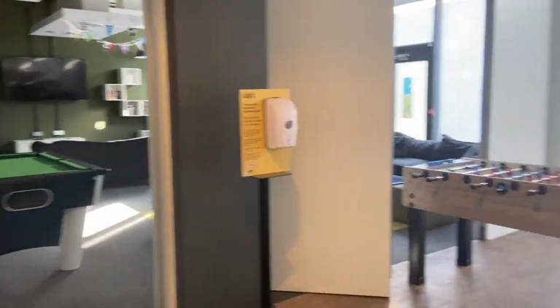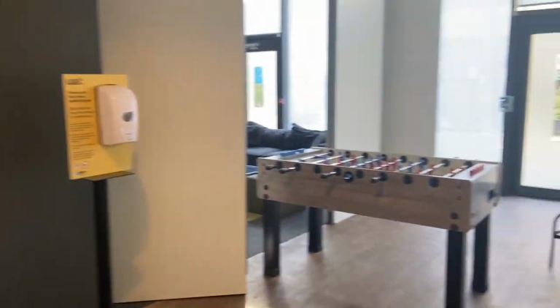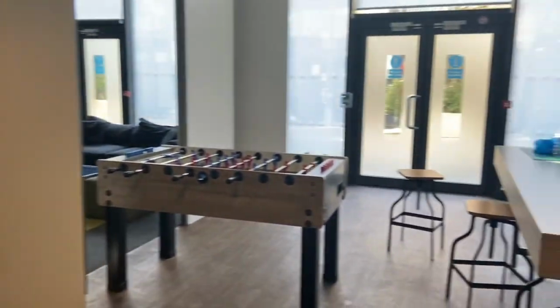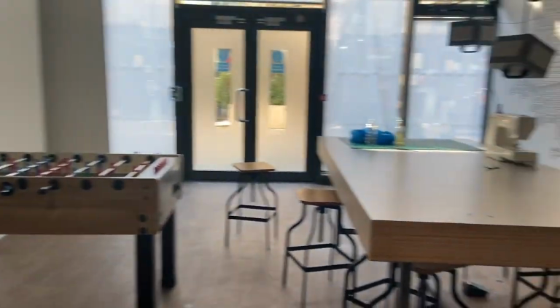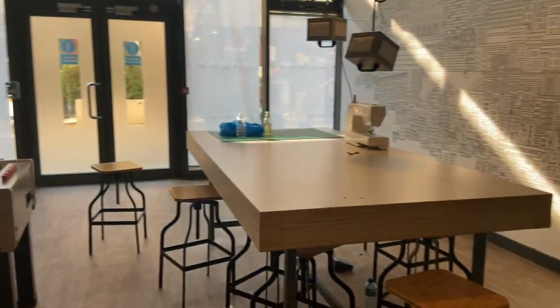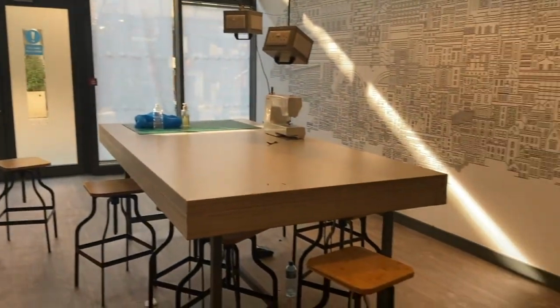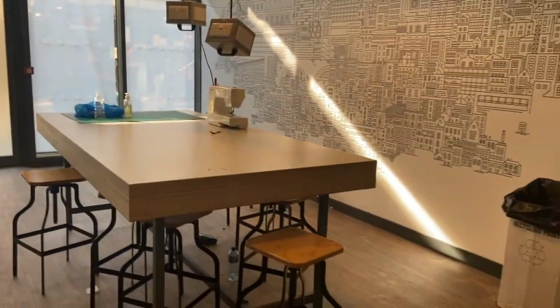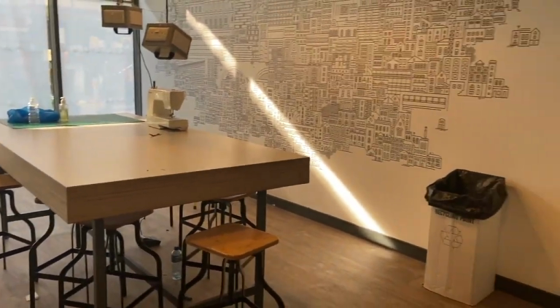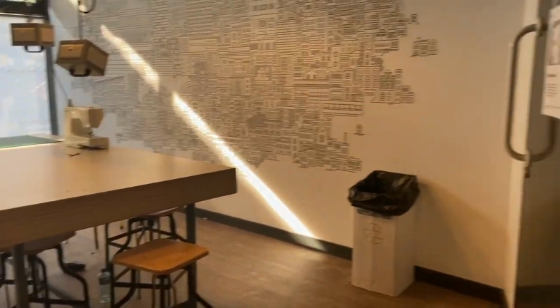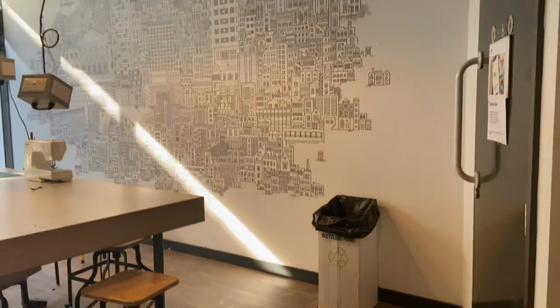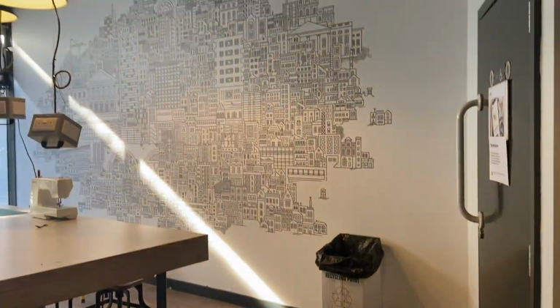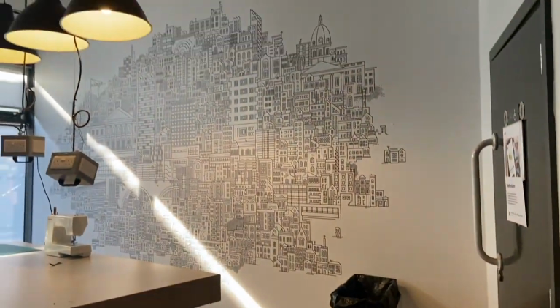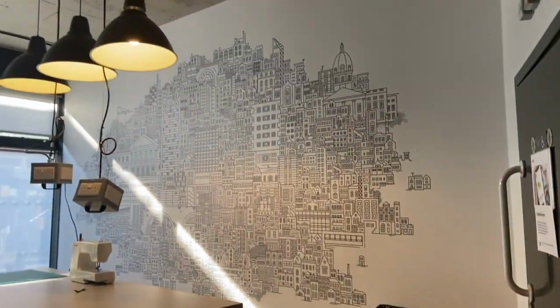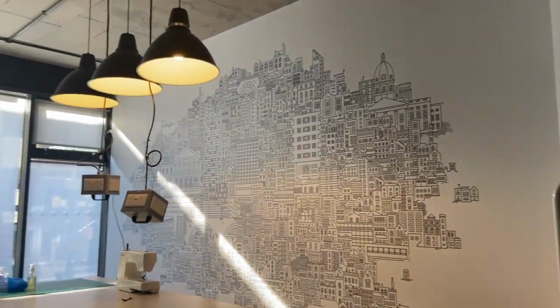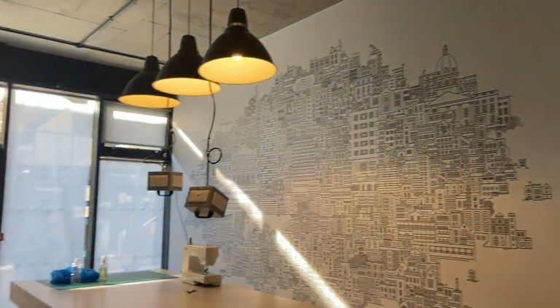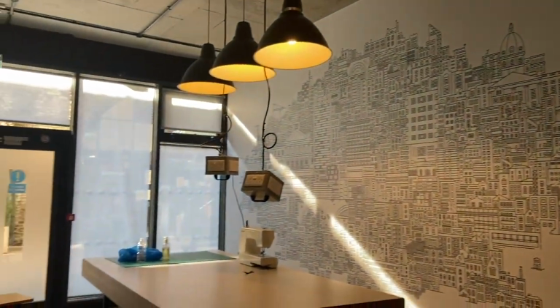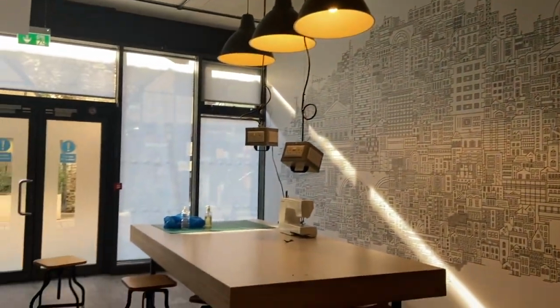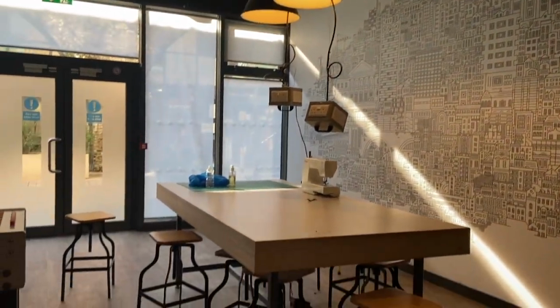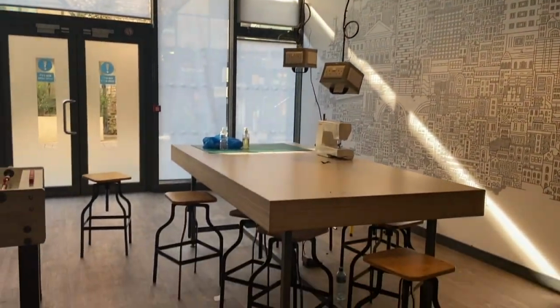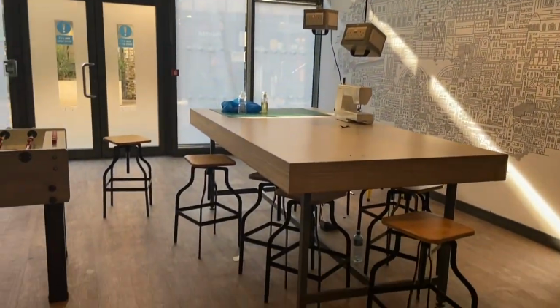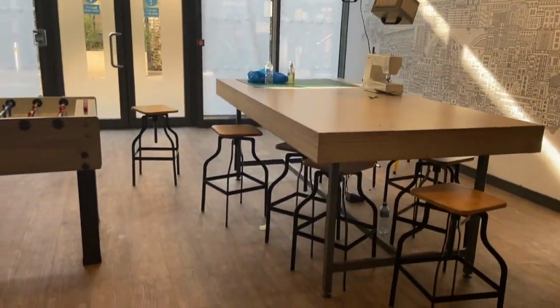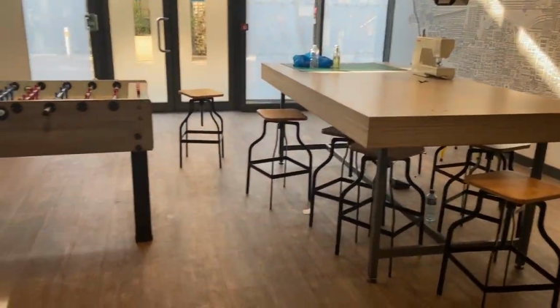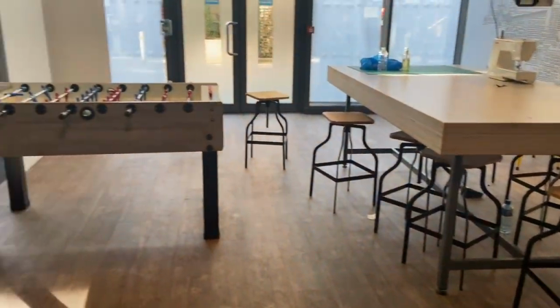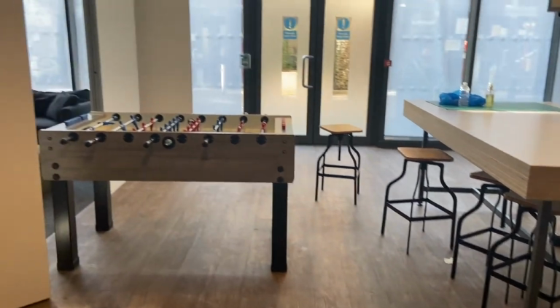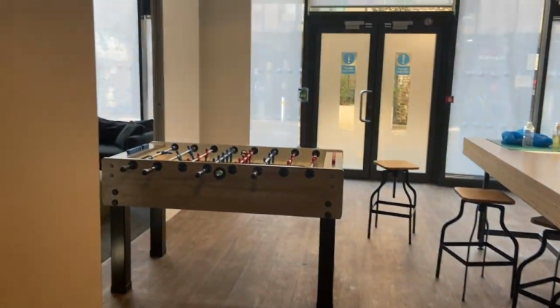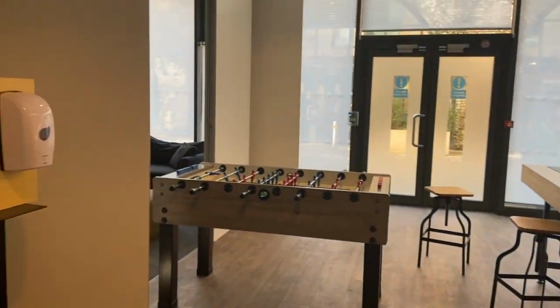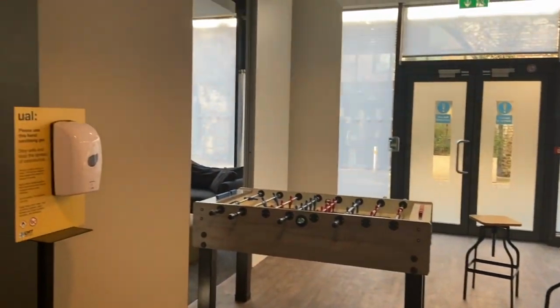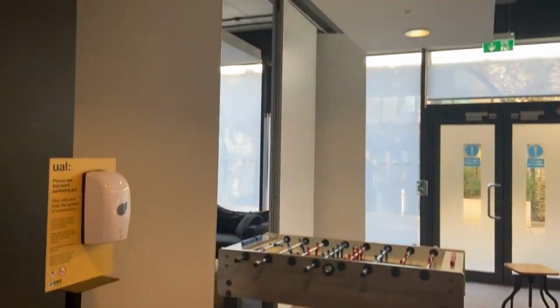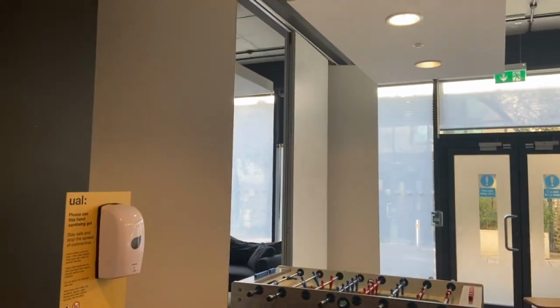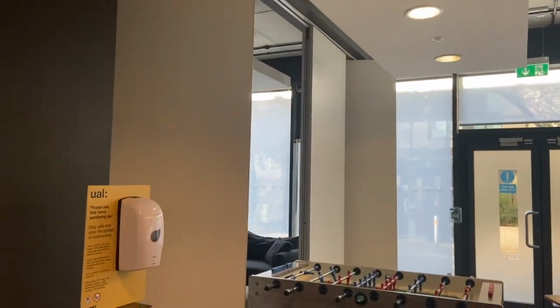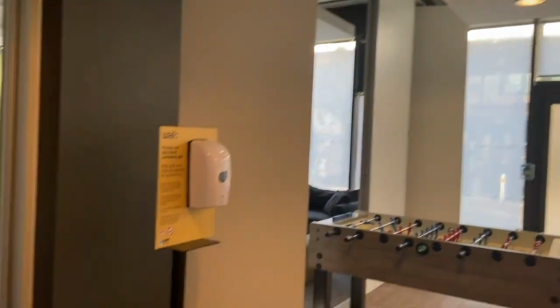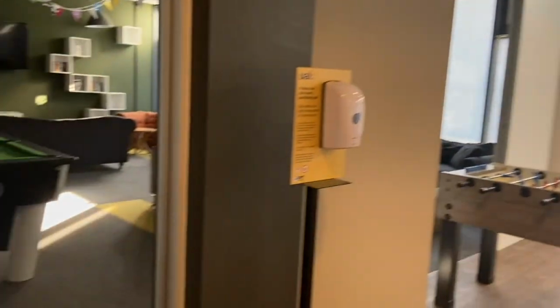This is the common room. At the back here we have this study table which is really useful if you need extra space for uni projects. We have a foosball table and then we have these sort of screen walls that you can use to section off the back area of the room.